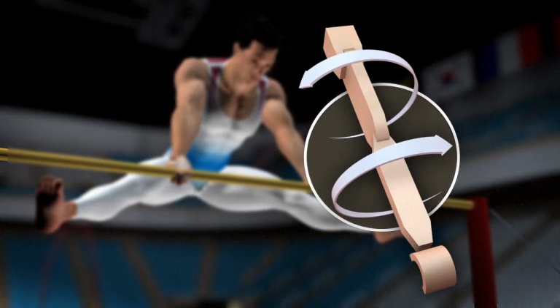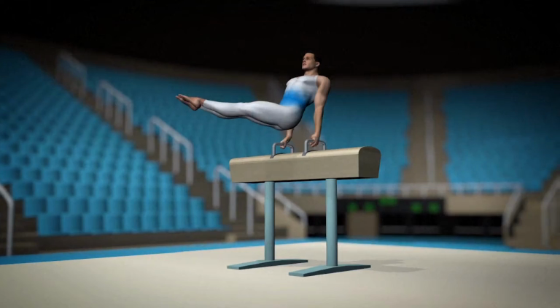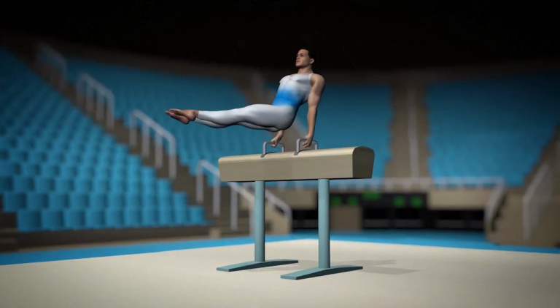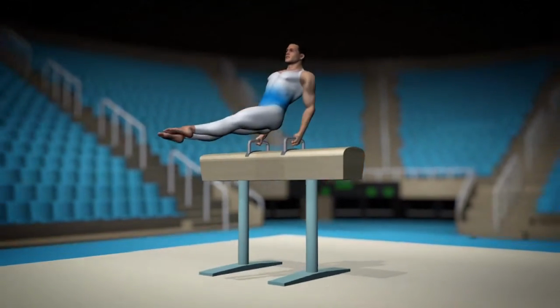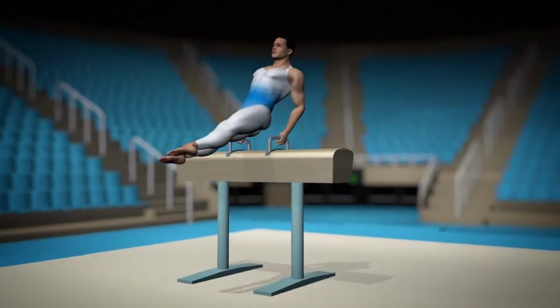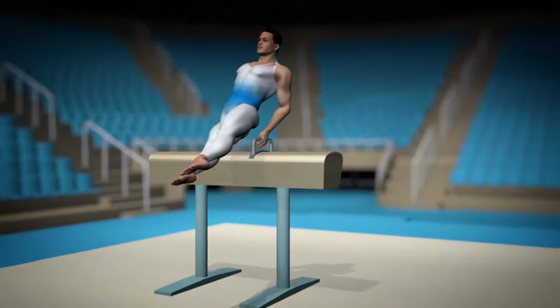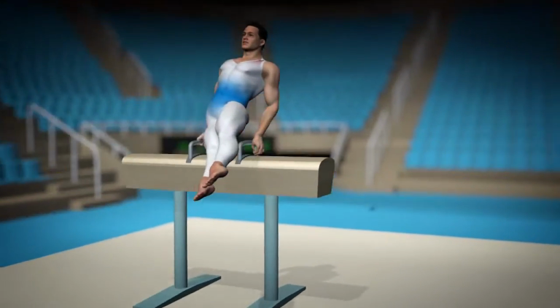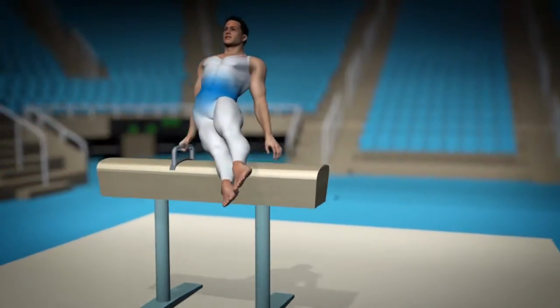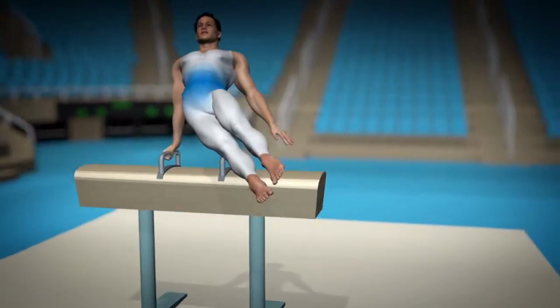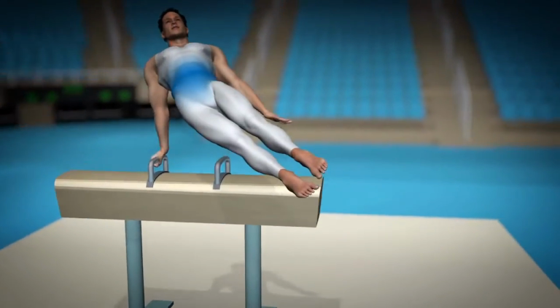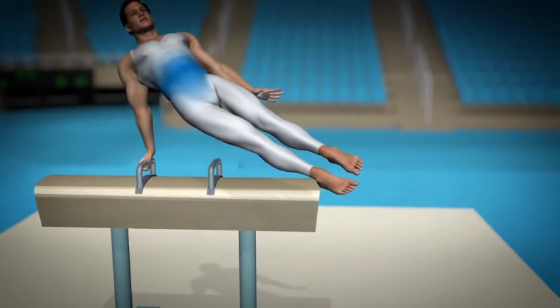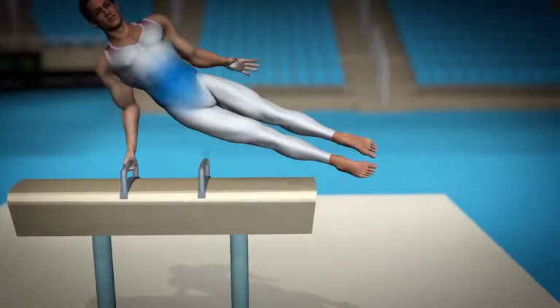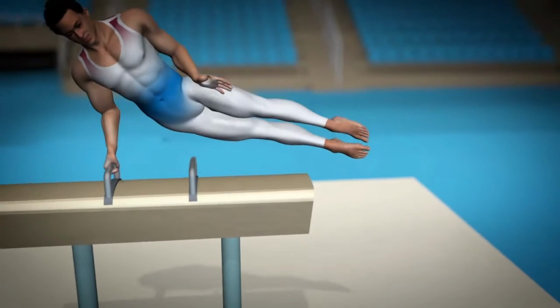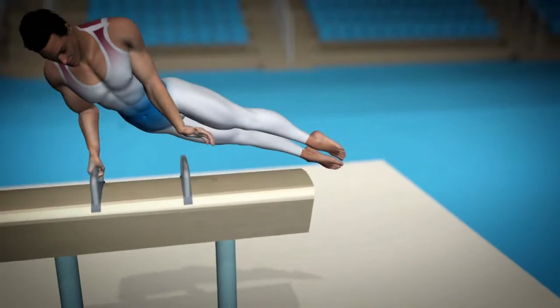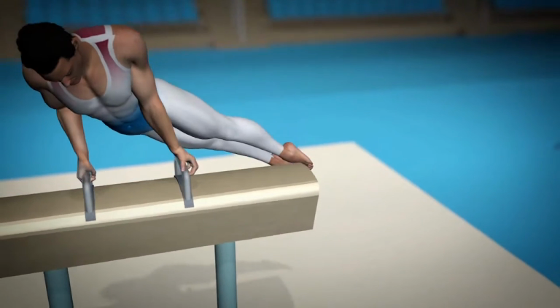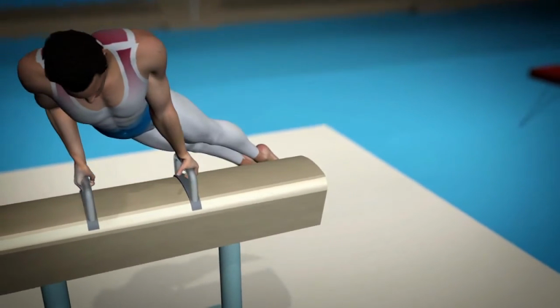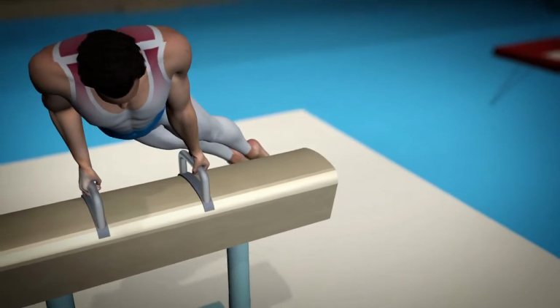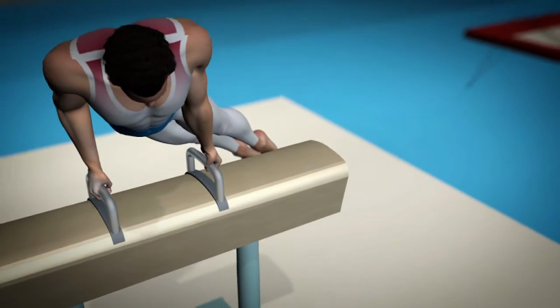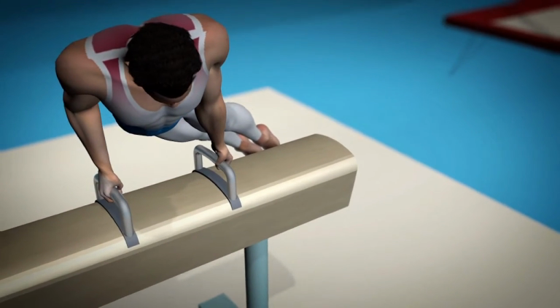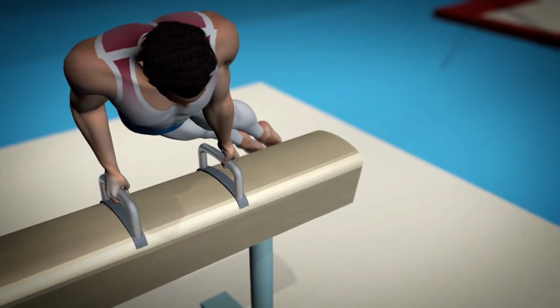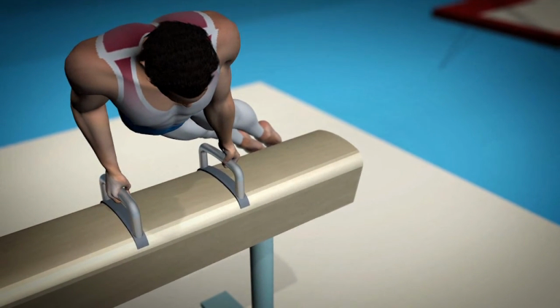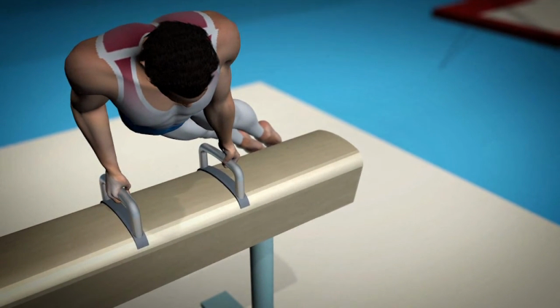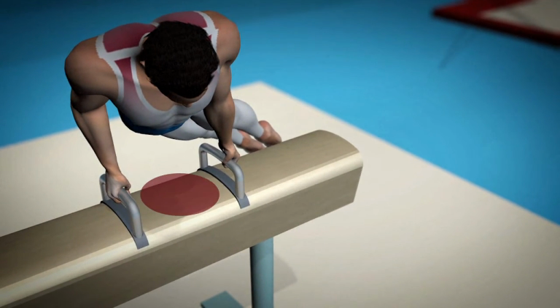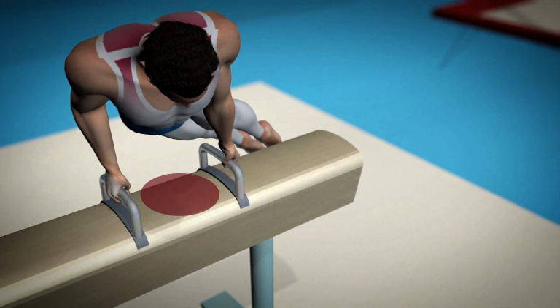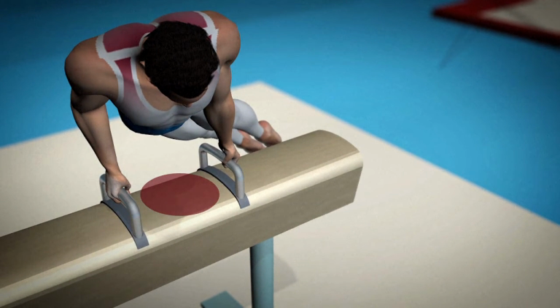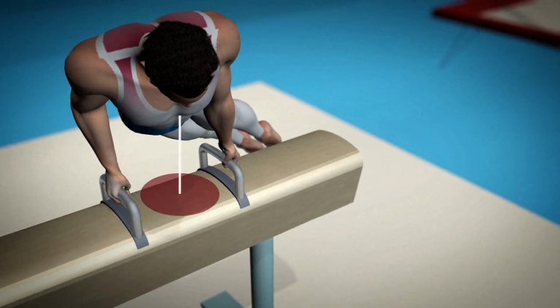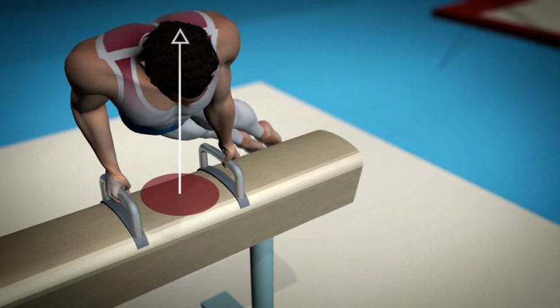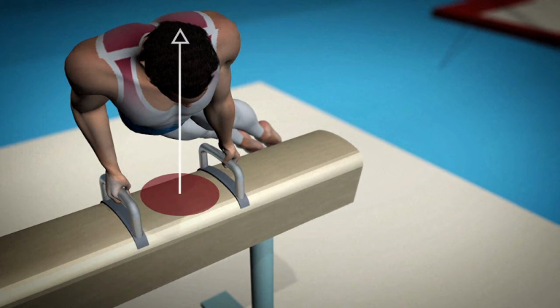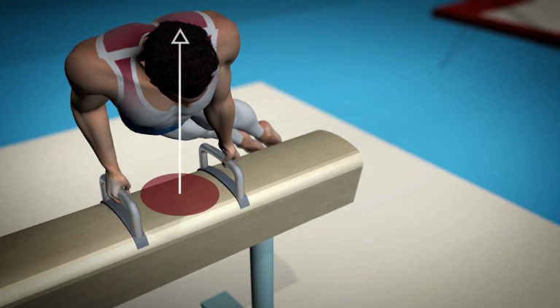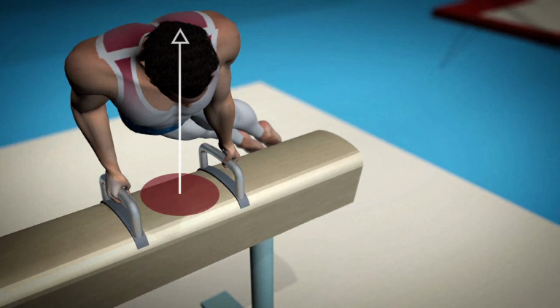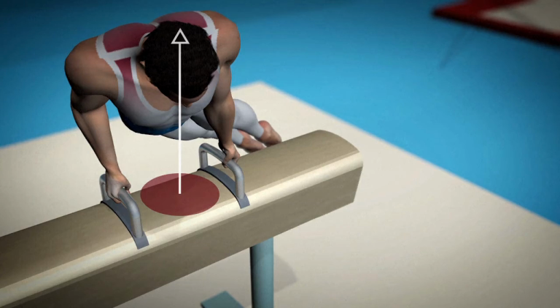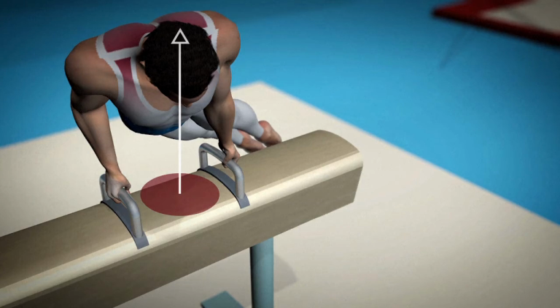For men, most falls come from the pommel horse. Gymnasts need to constantly adjust their centre of gravity as they turn, while remaining on top of the apparatus.